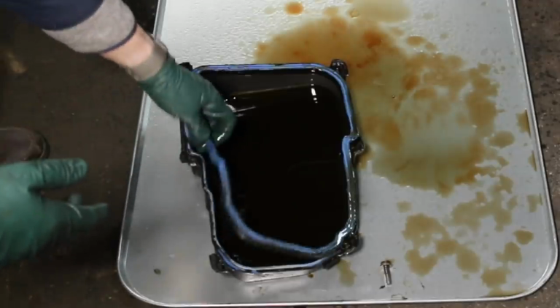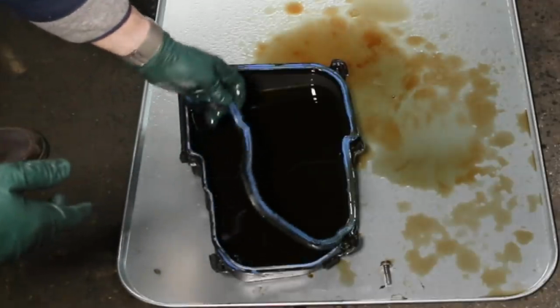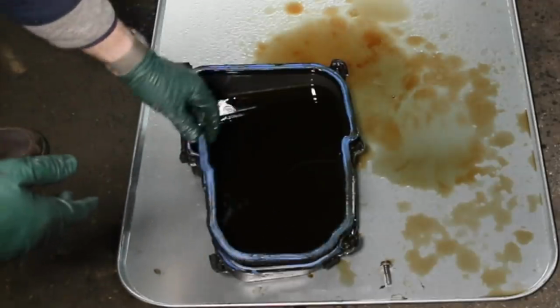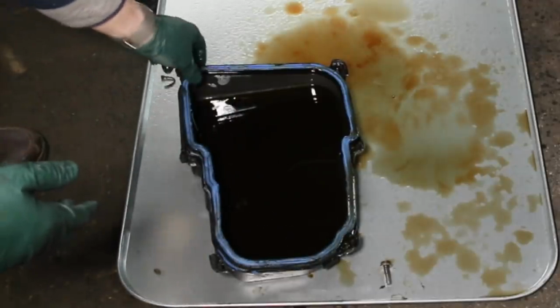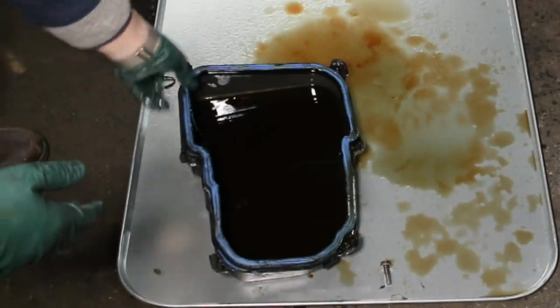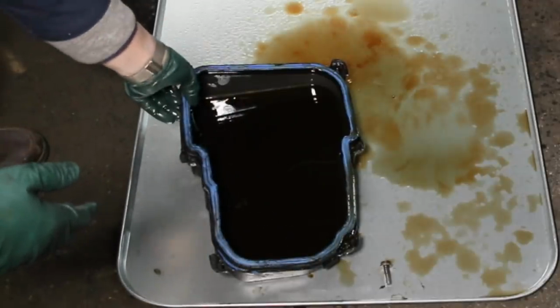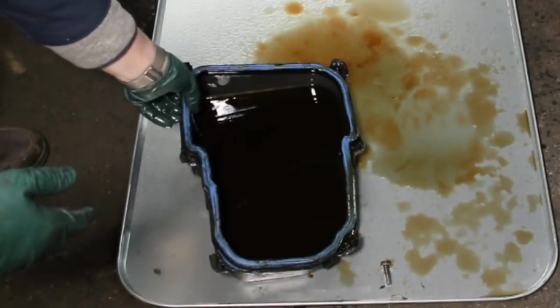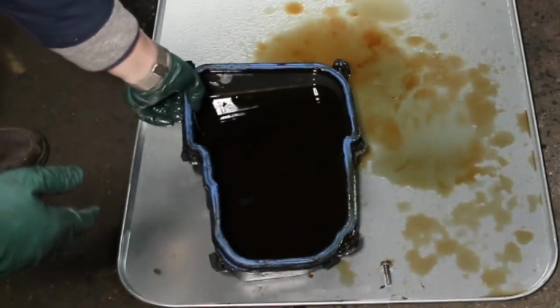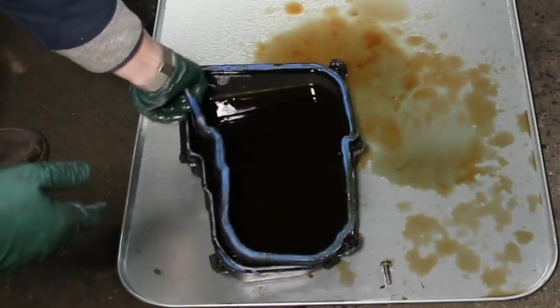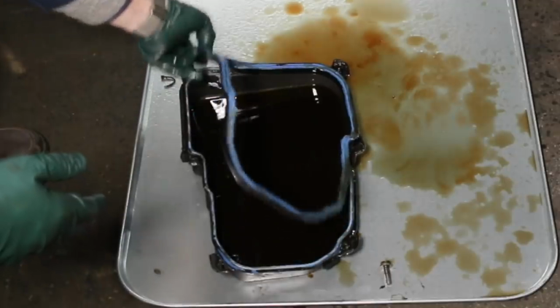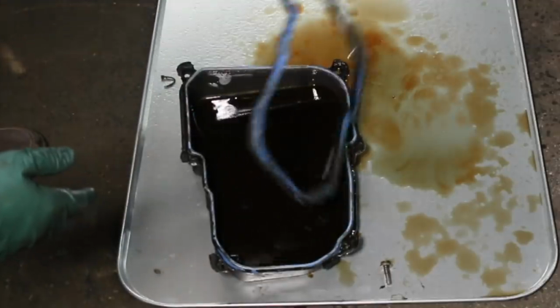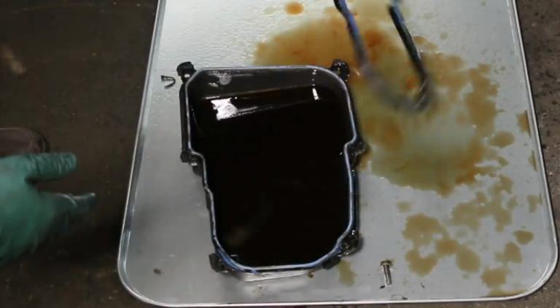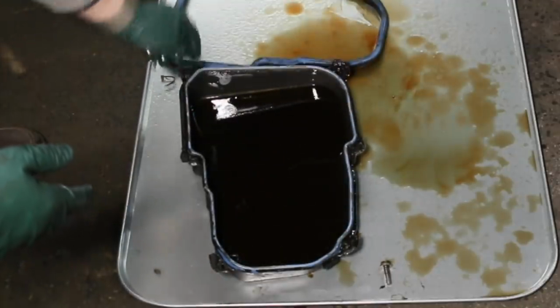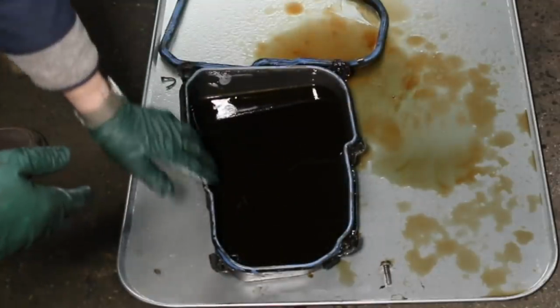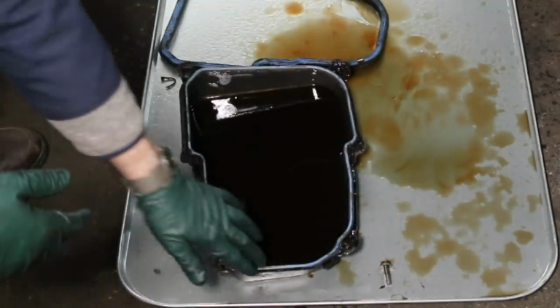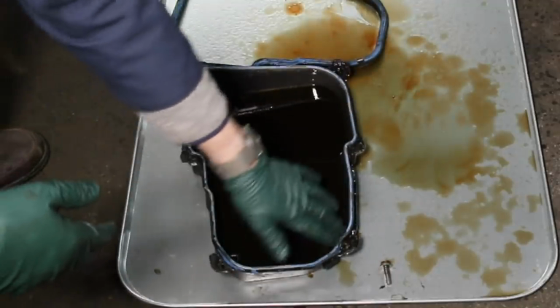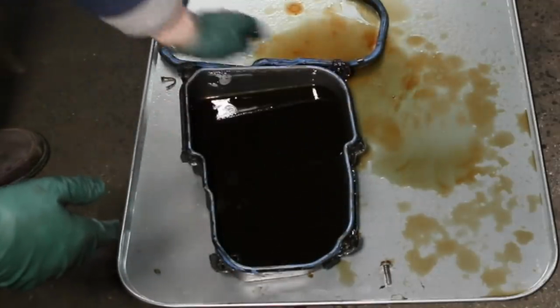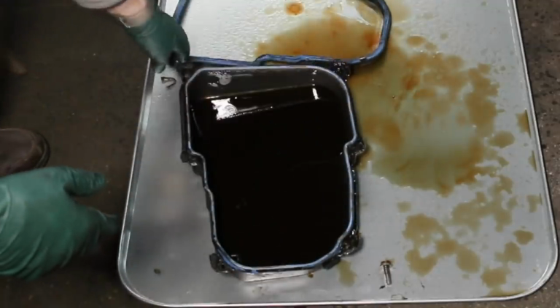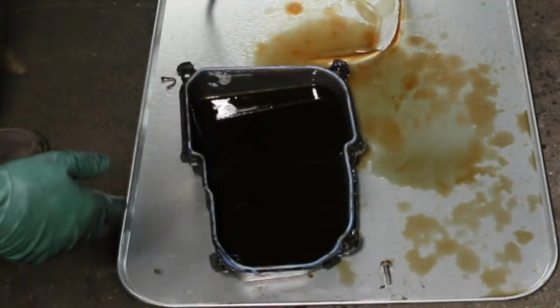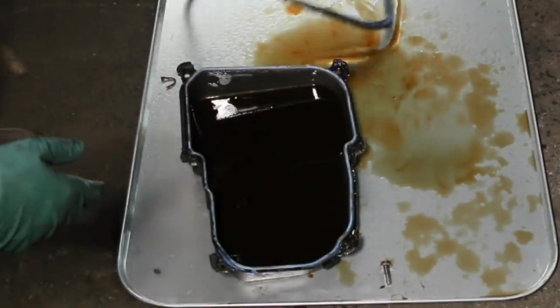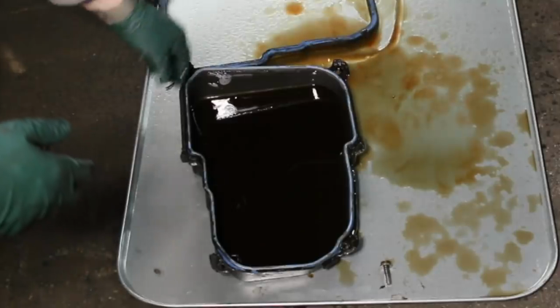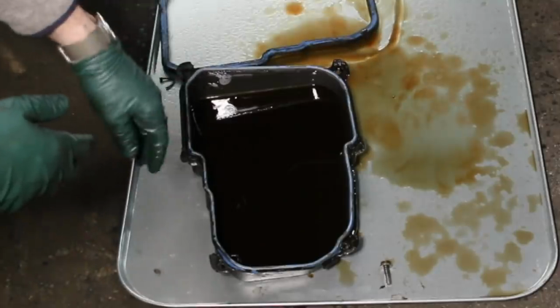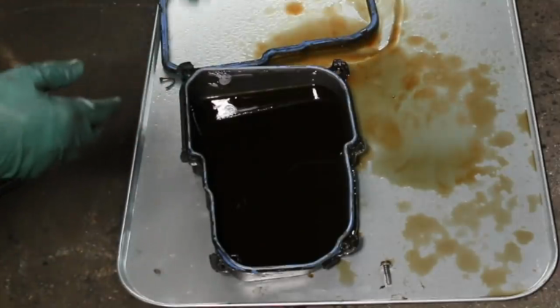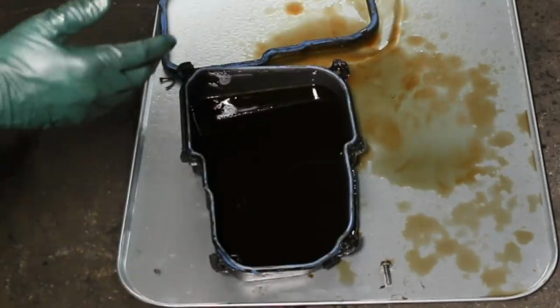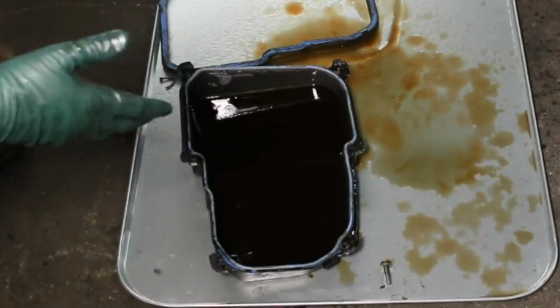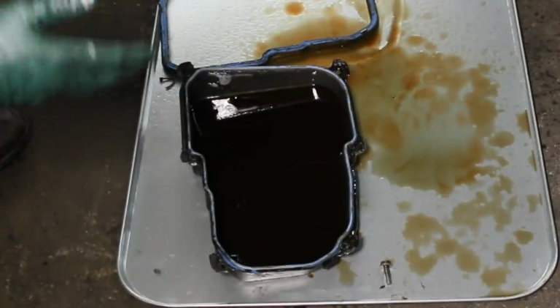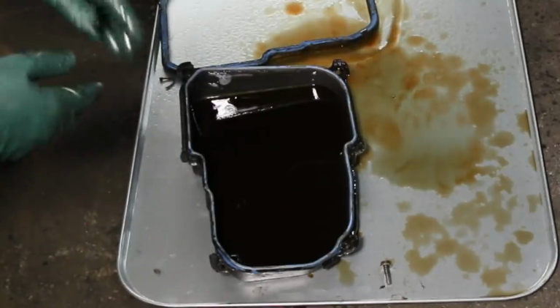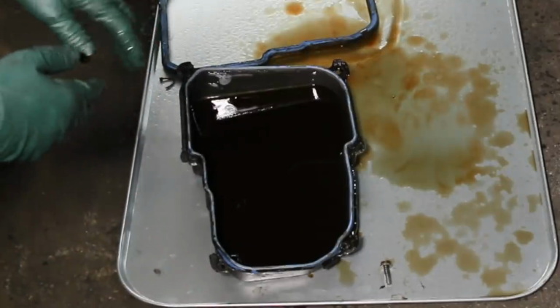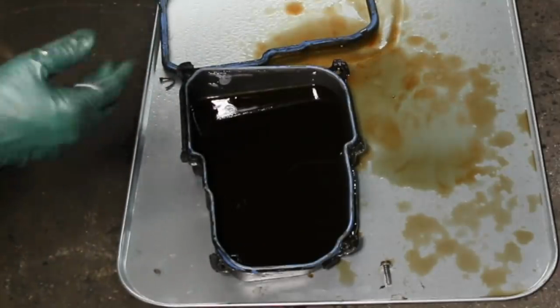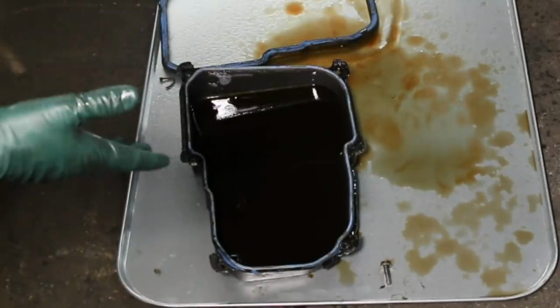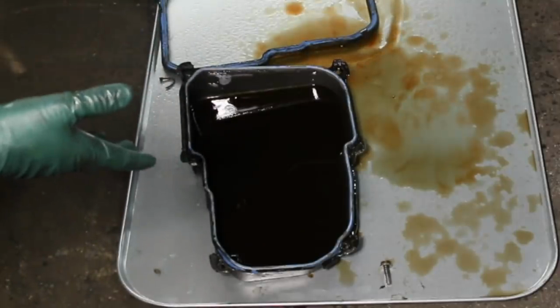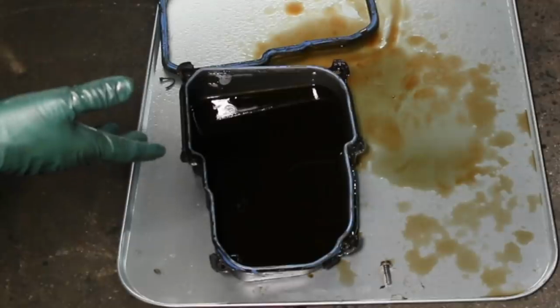In a way, that kind of makes me happy, because I can take this pan, clean all the RTV off this edge, get a new gasket and put it on dry, and I think I've solved probably 95% of my leak problem.